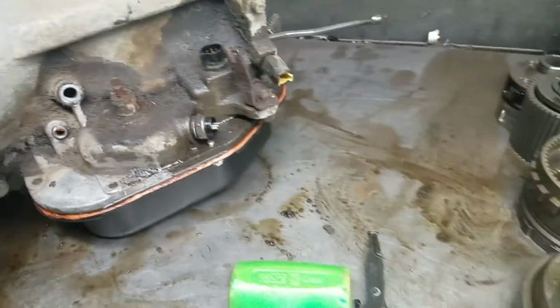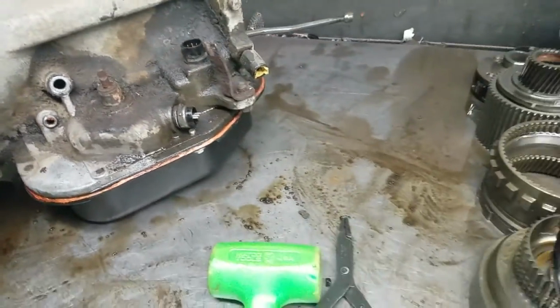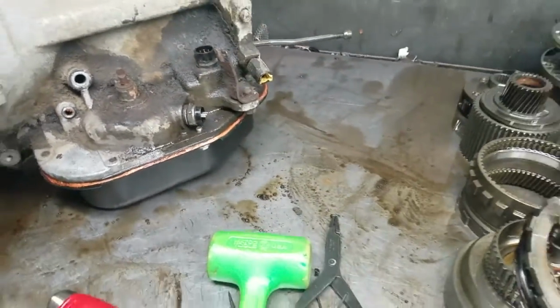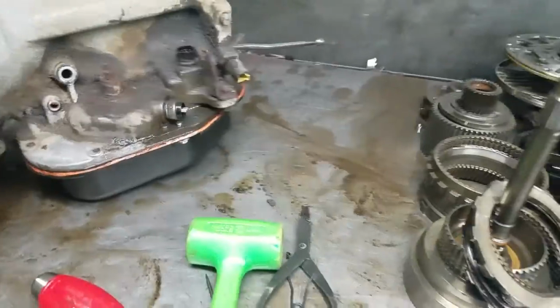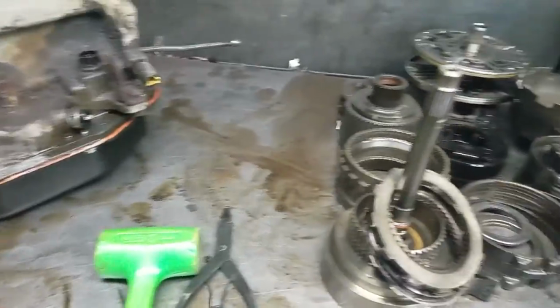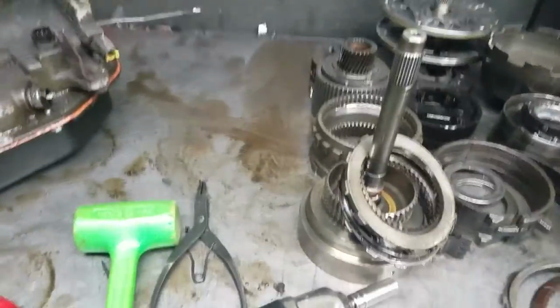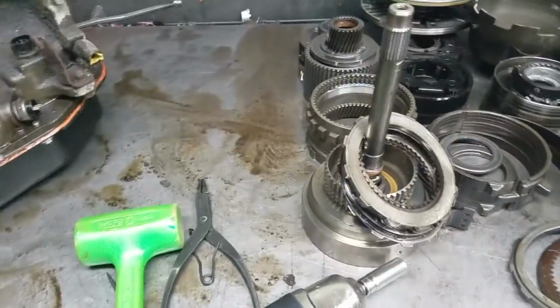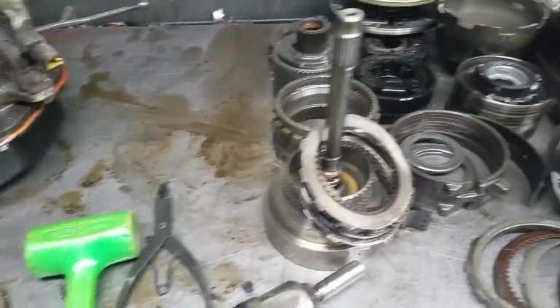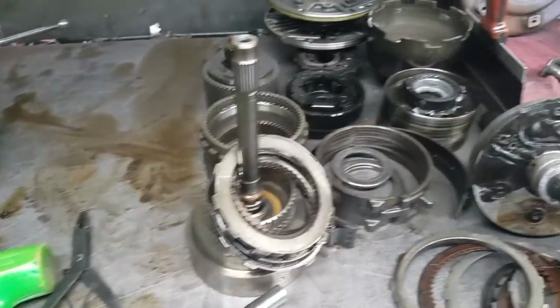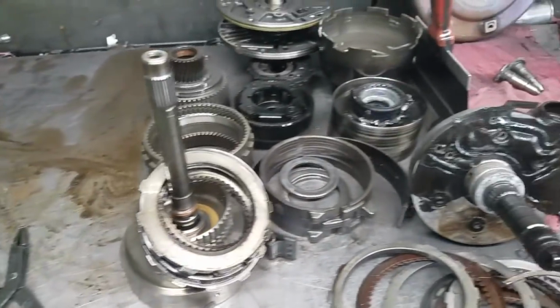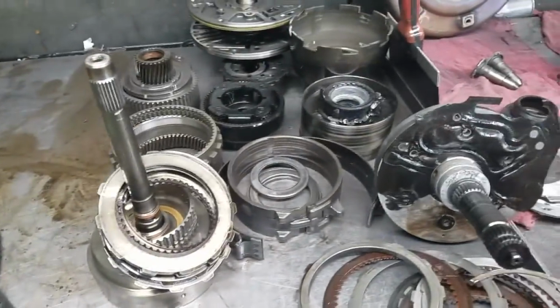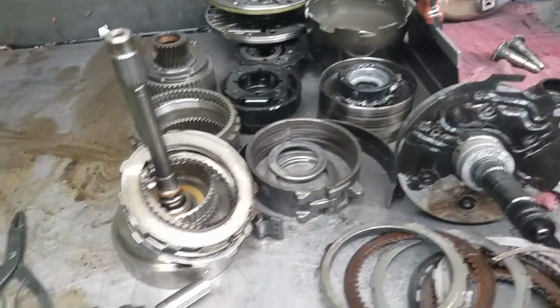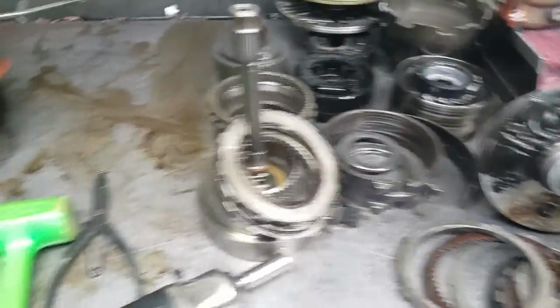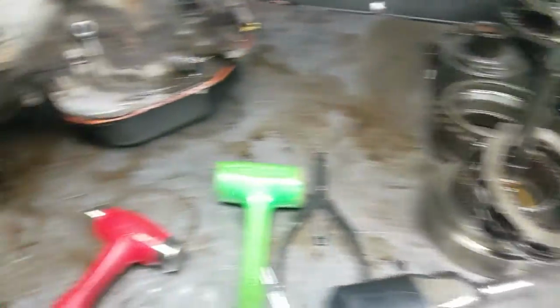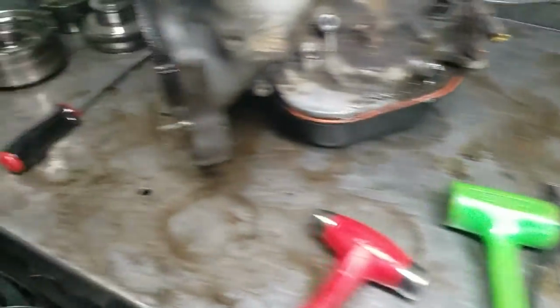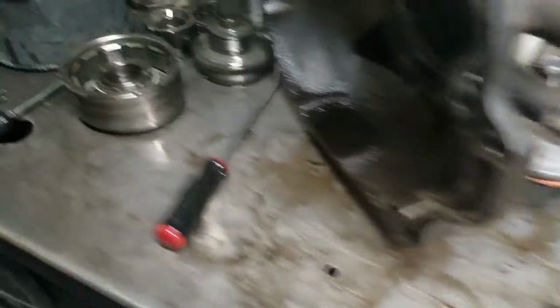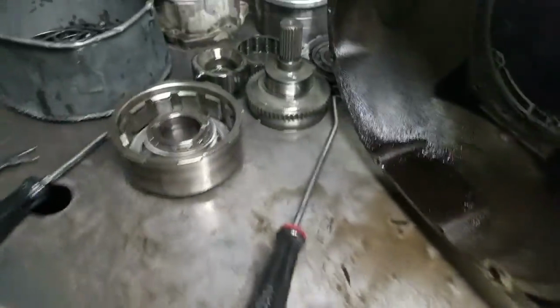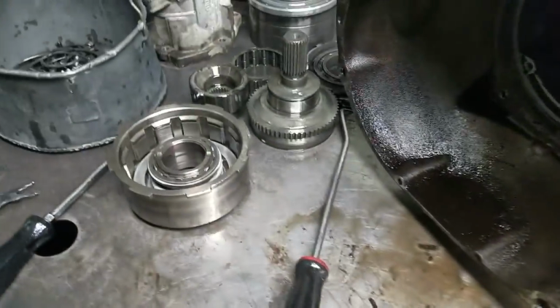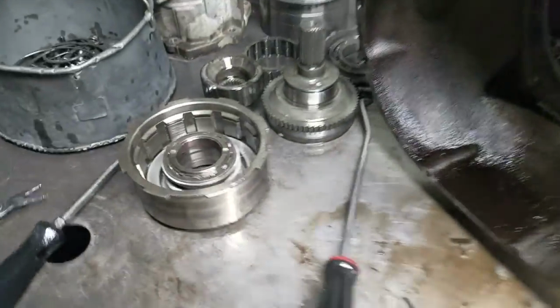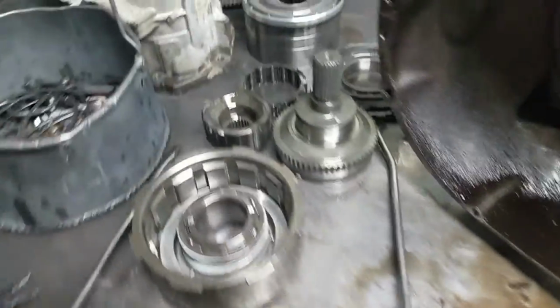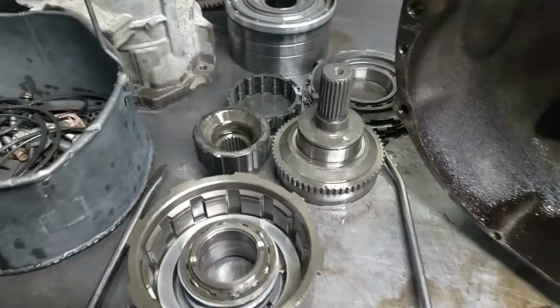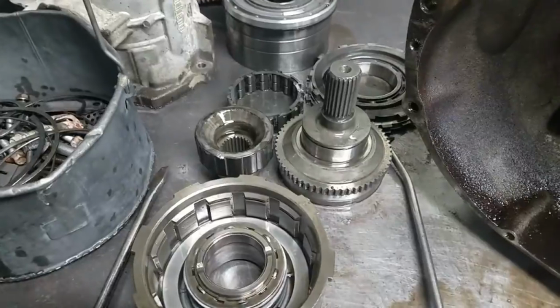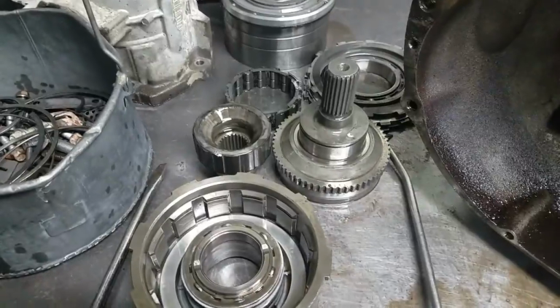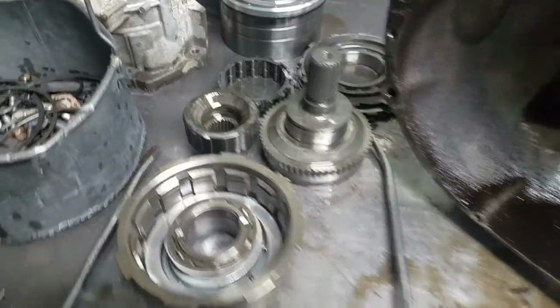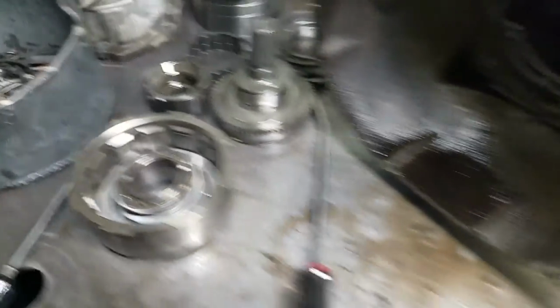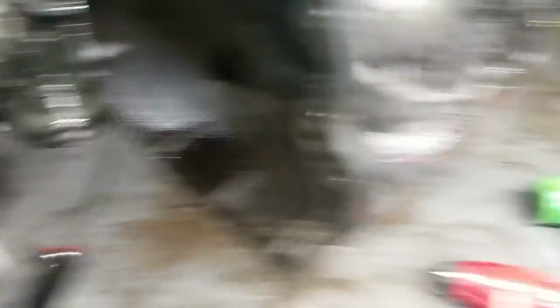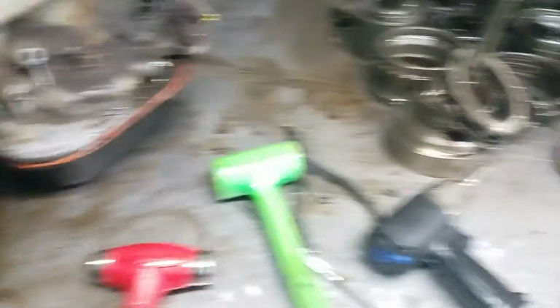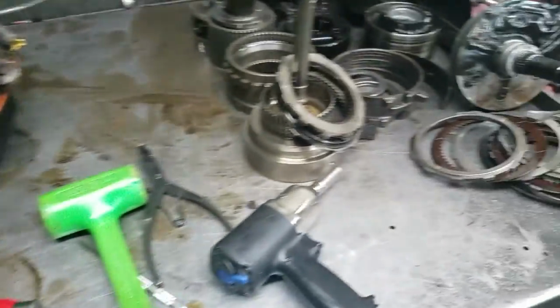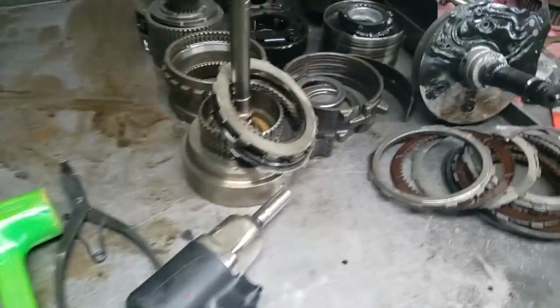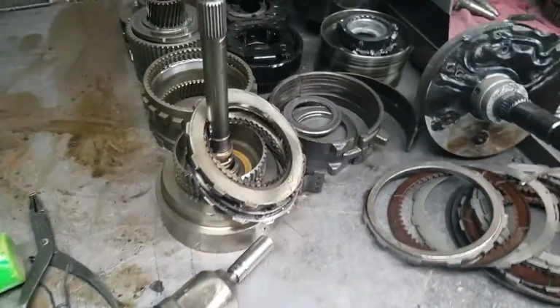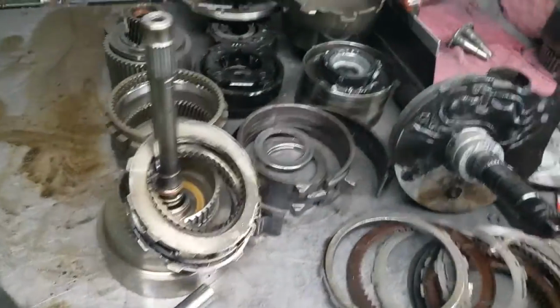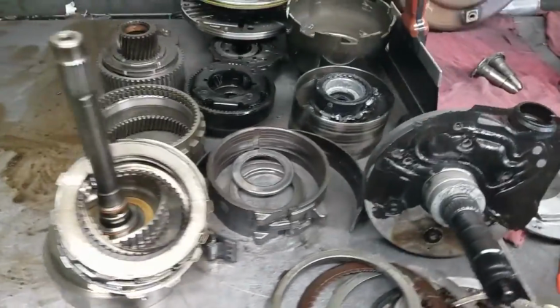So here we've got the parts kind of in a go, no go. This is the parts that seem to be okay, and this is the parts that are no good.